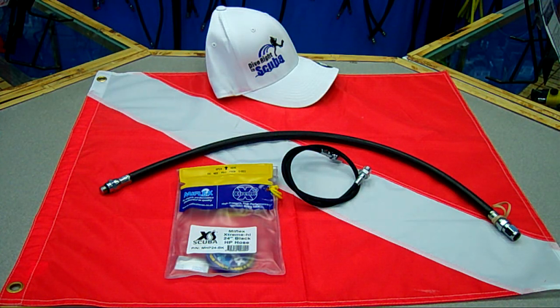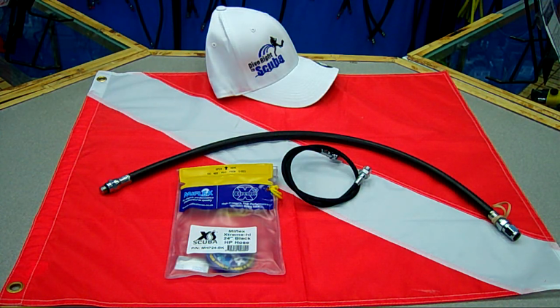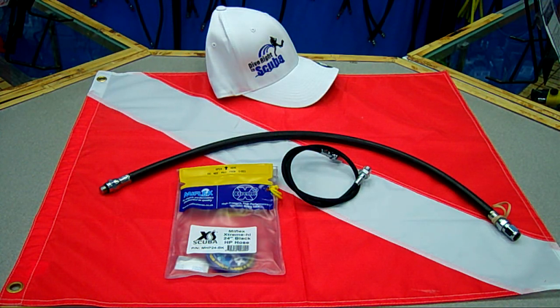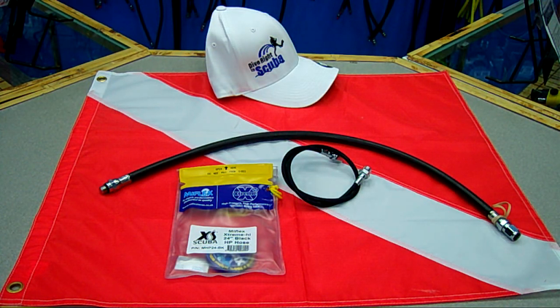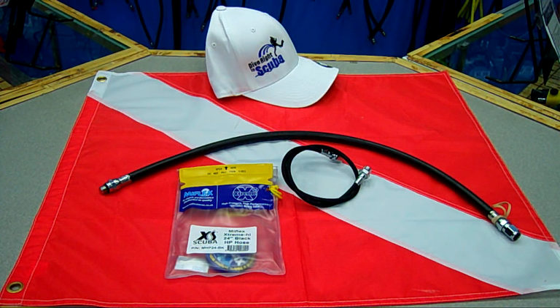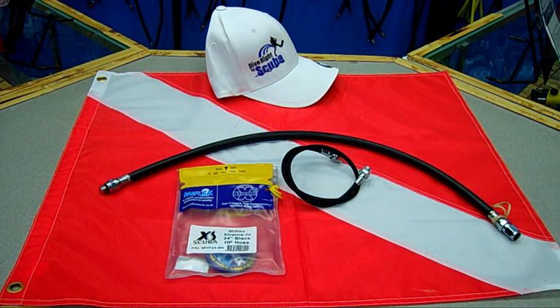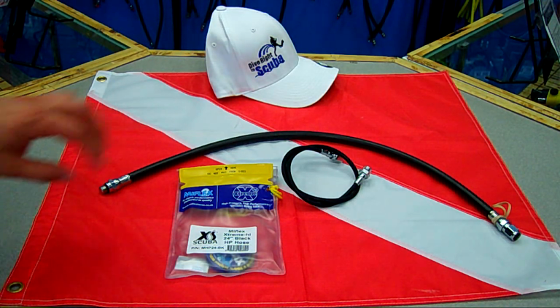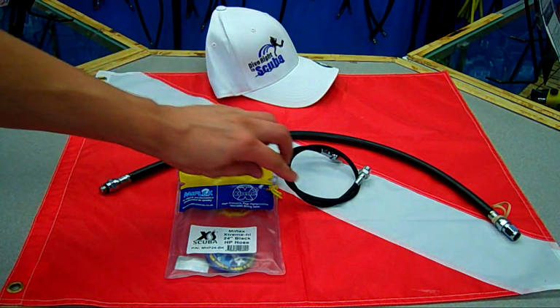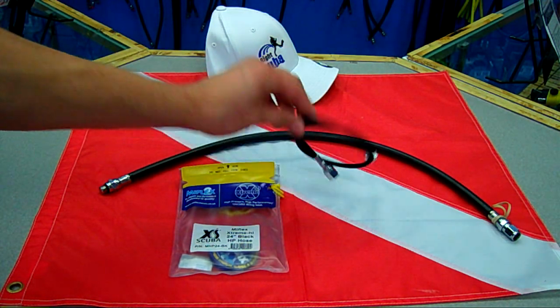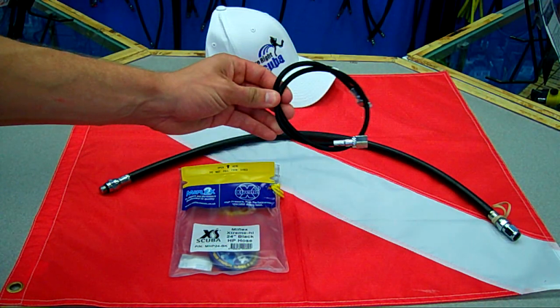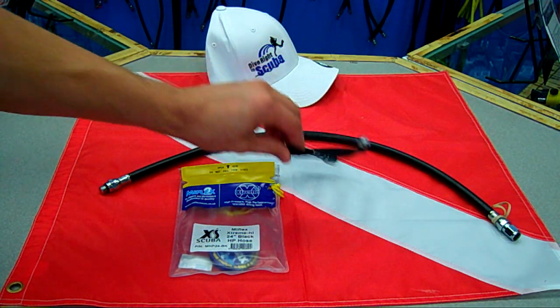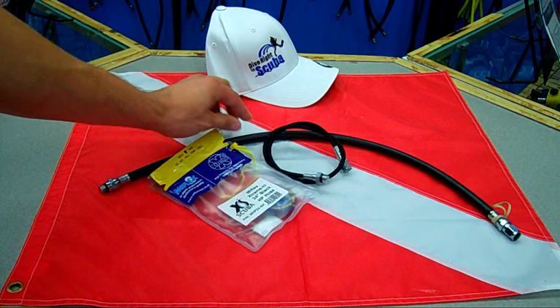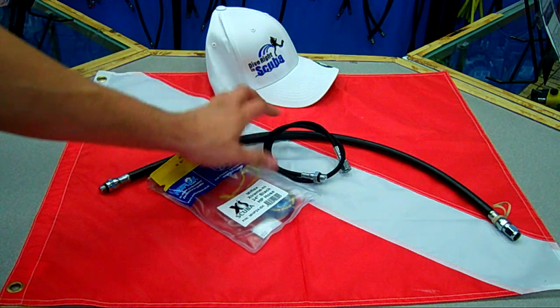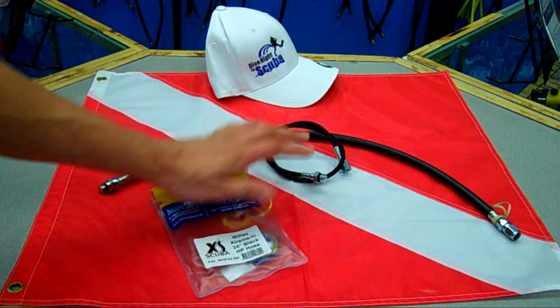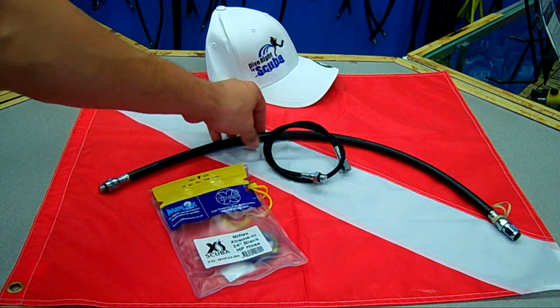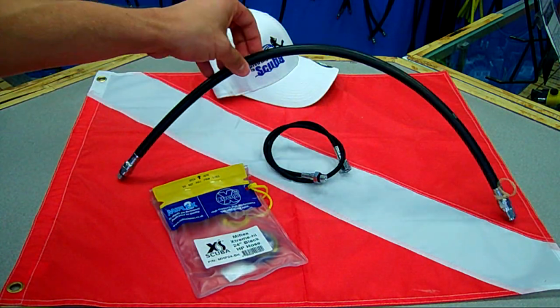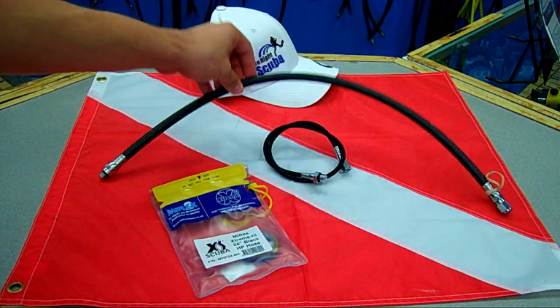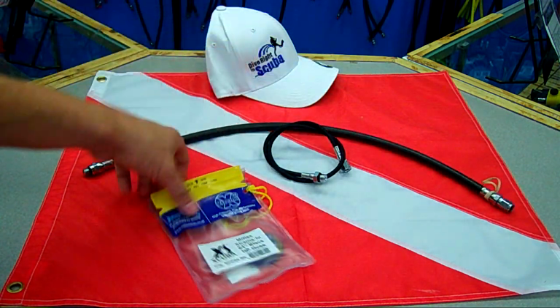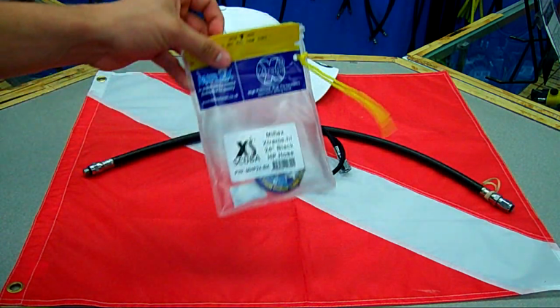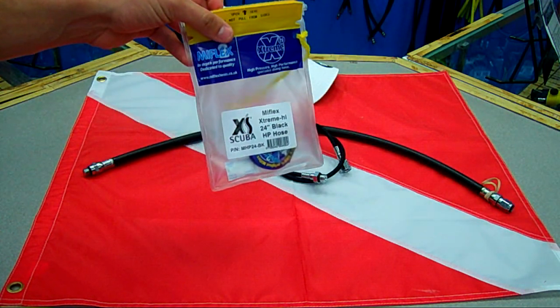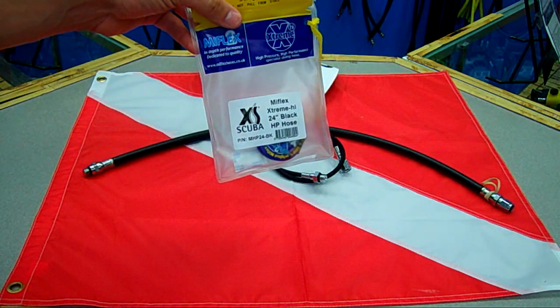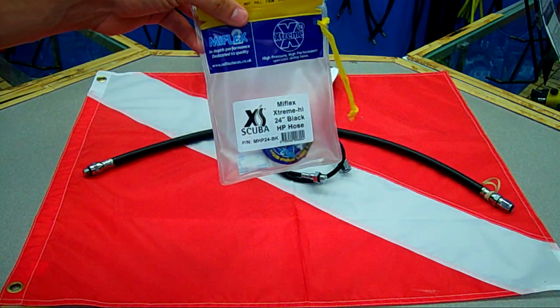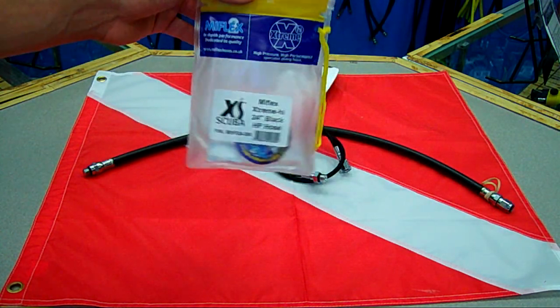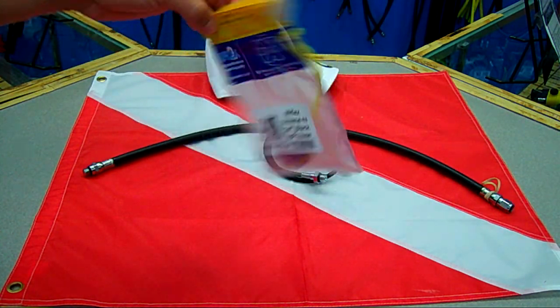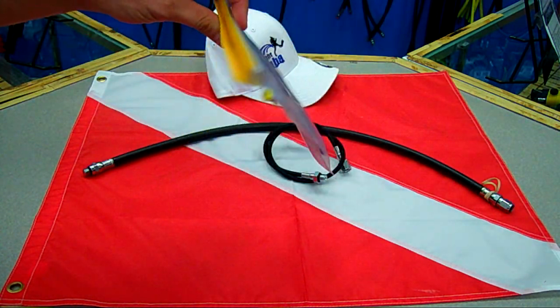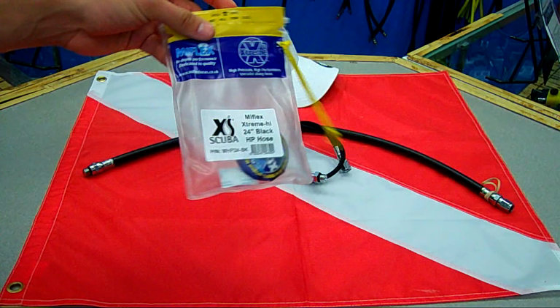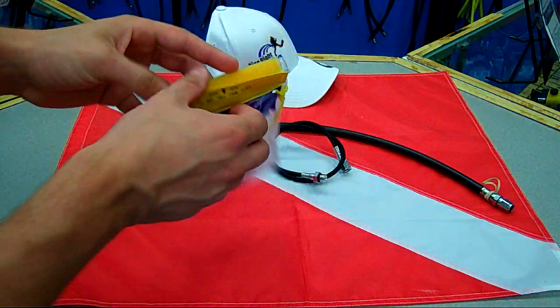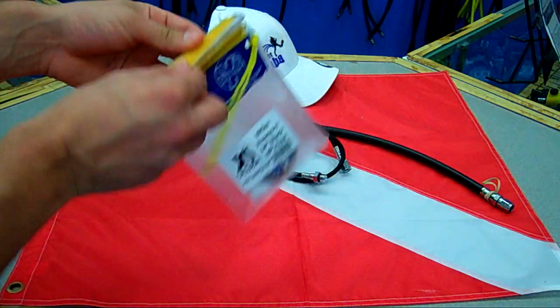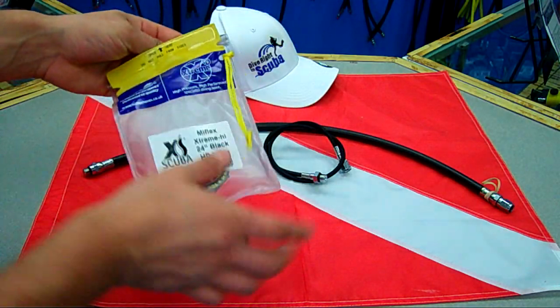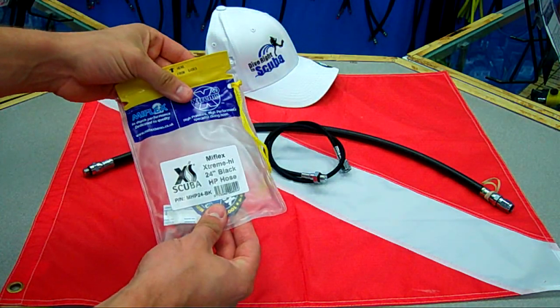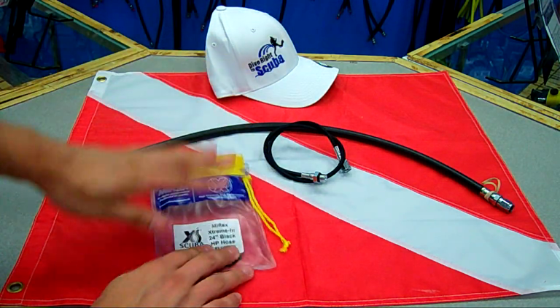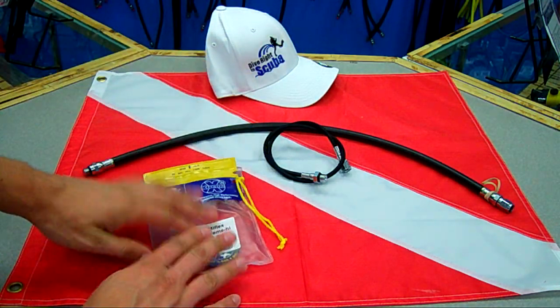Here's another MiFlex hose. This is a high-pressure 24-inch and a regular rubber 24-inch hose. Here is the MiFlex packaging that it comes in — it comes in a nice little dry bag. All the MiFlex hoses do.